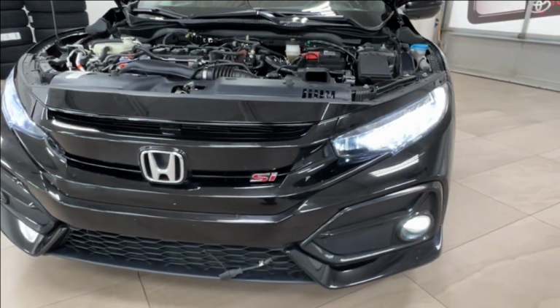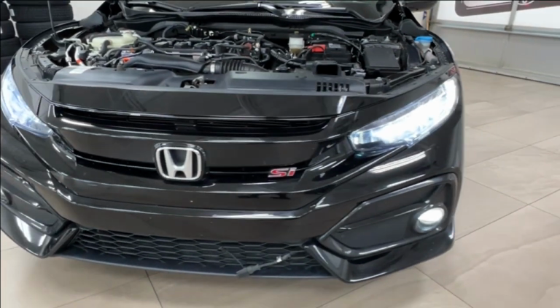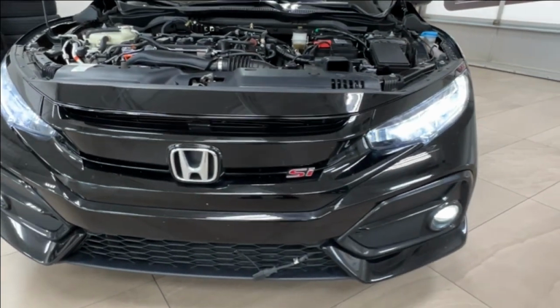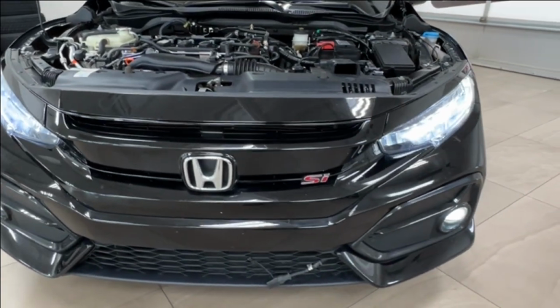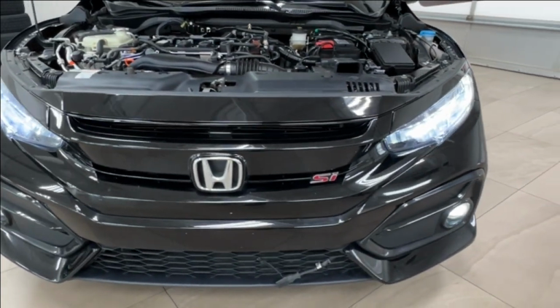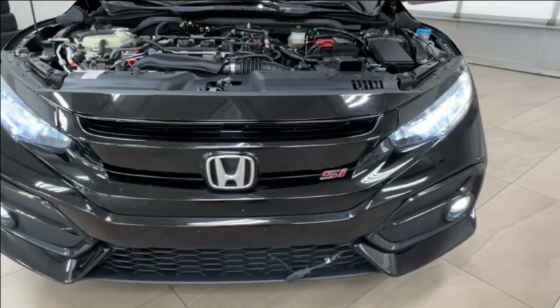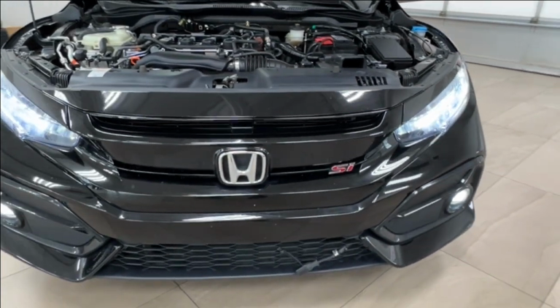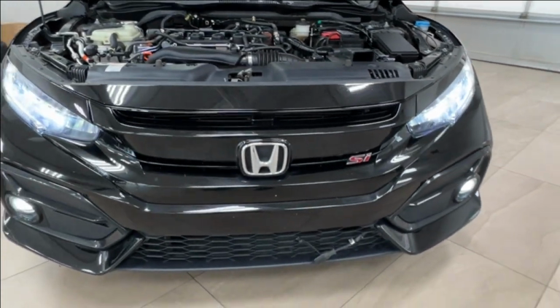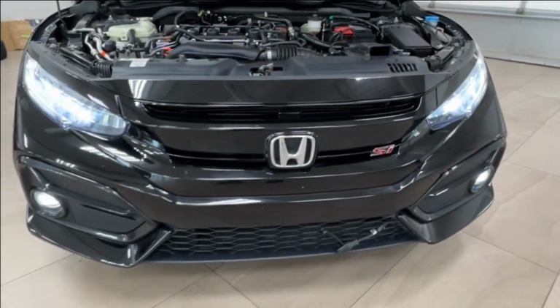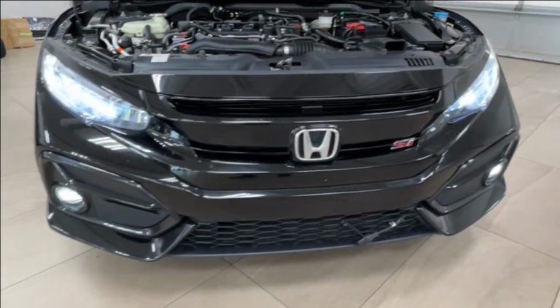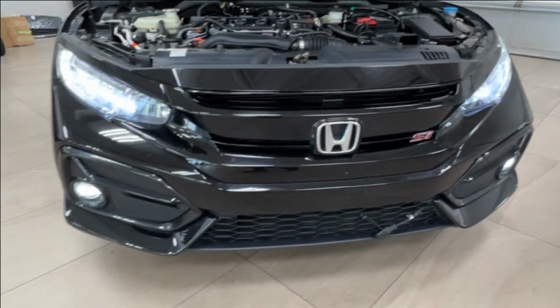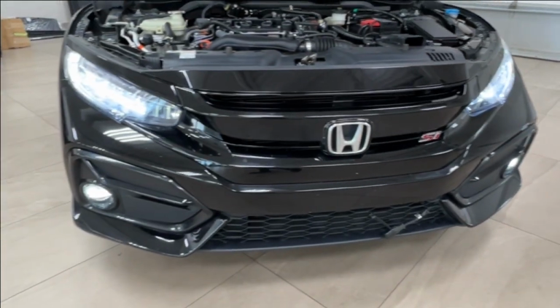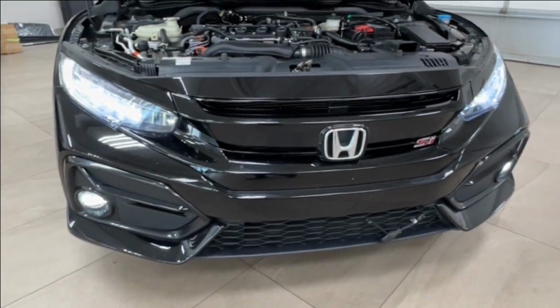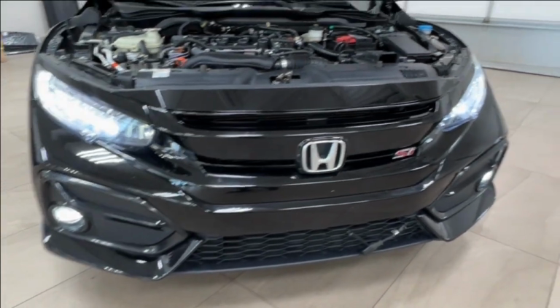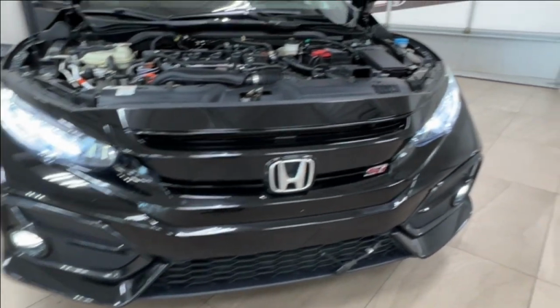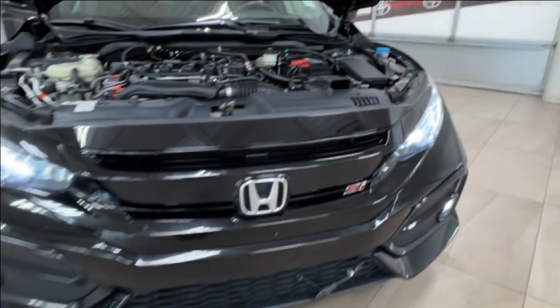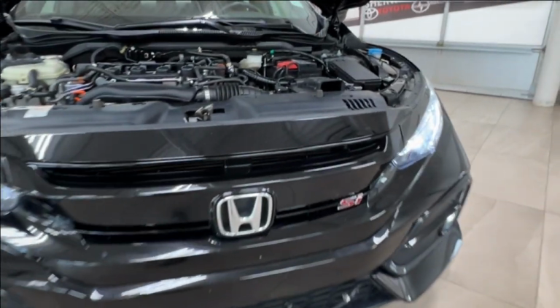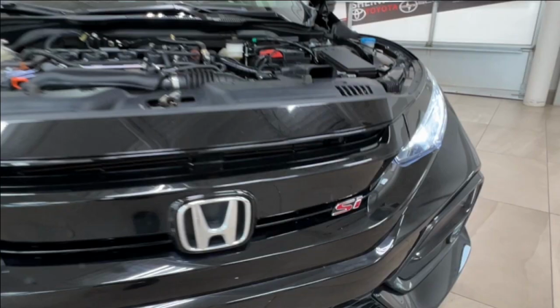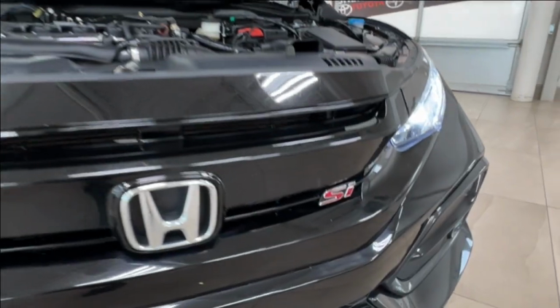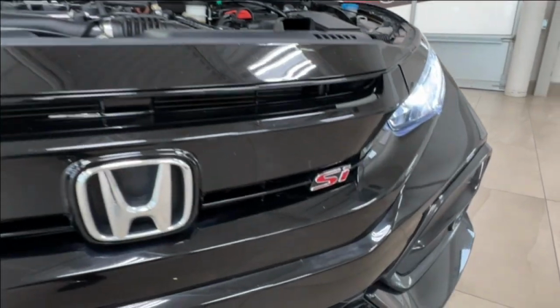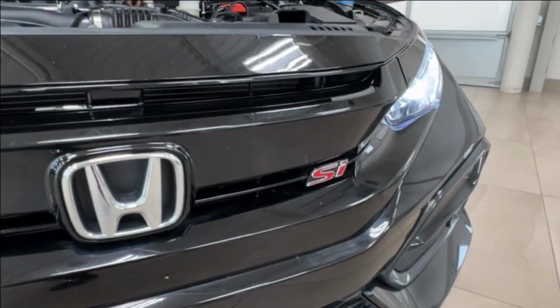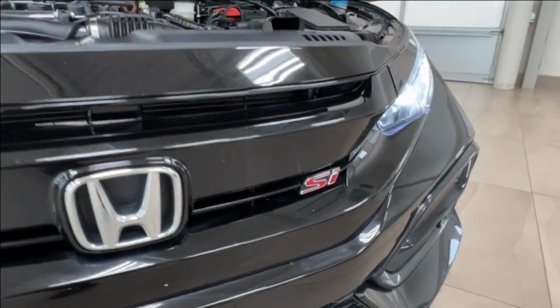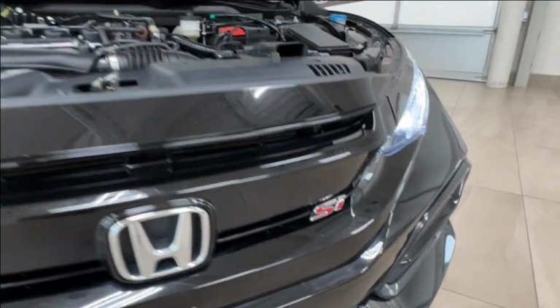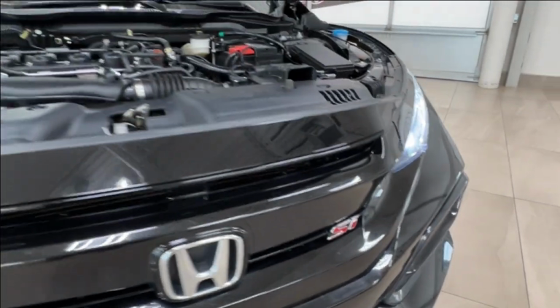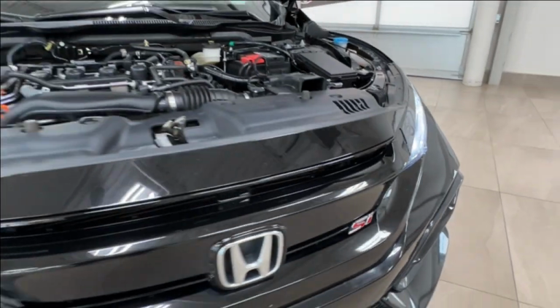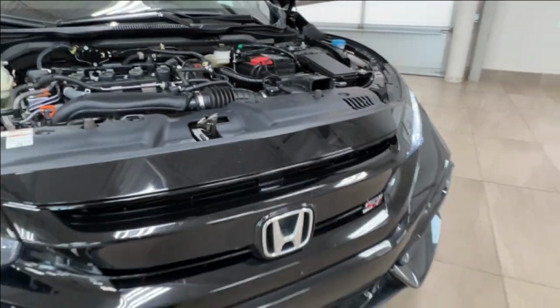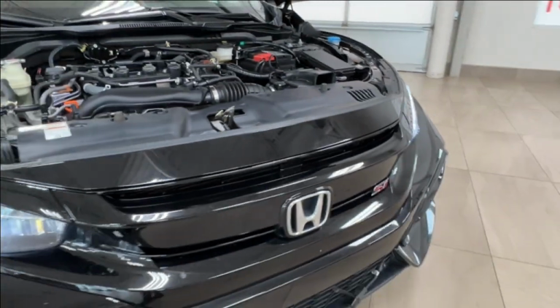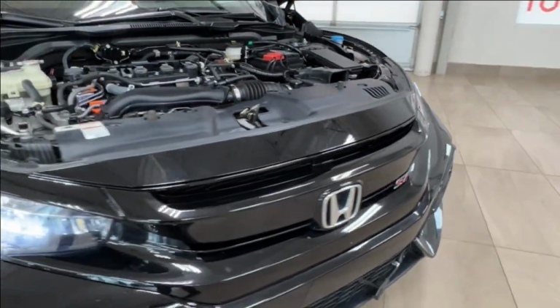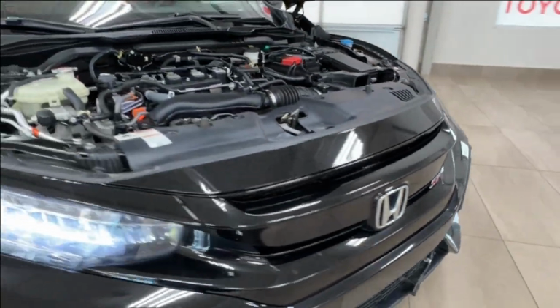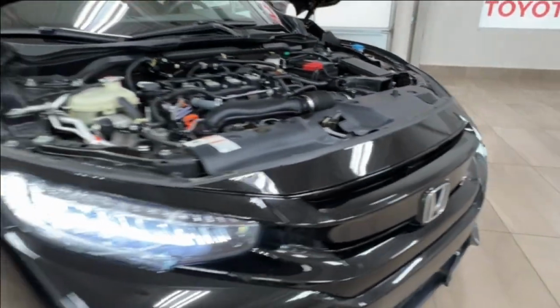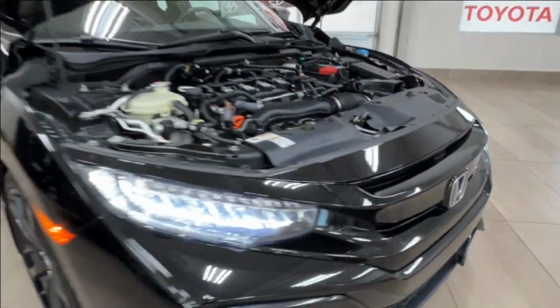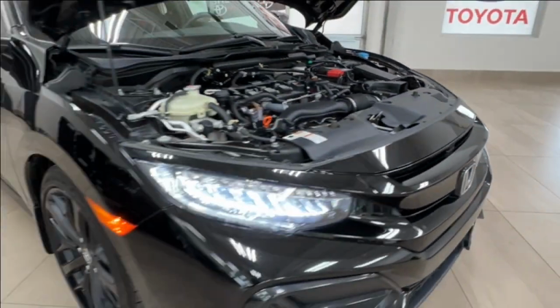Up front you have LED headlights, customary daytime running lights, and fog lights down below. On the front grille, you have the SI trim level badge in red as well.